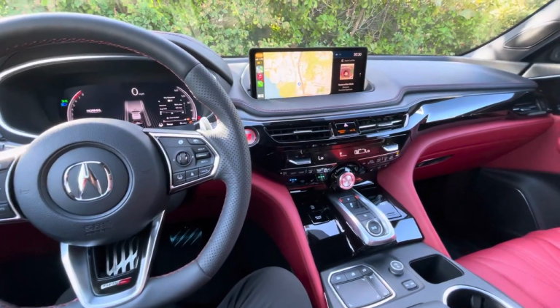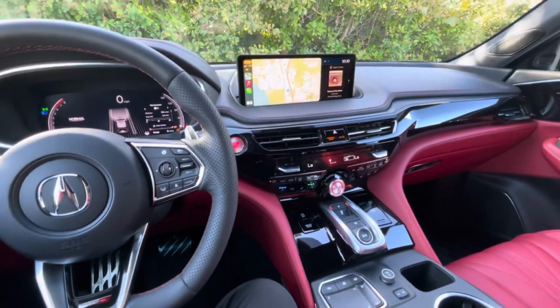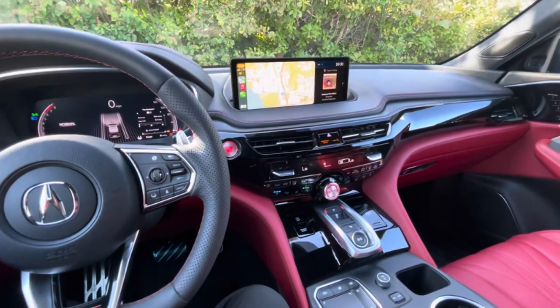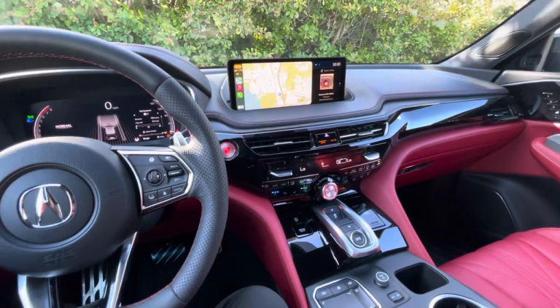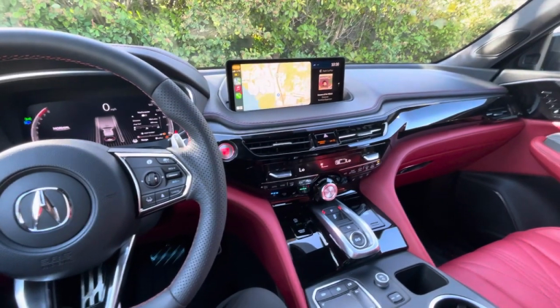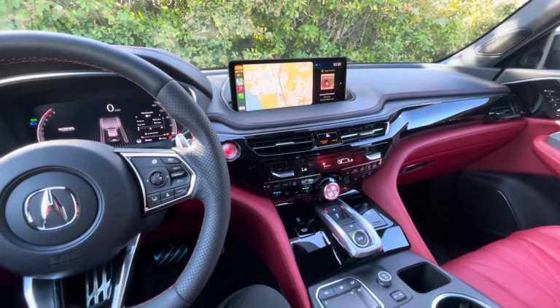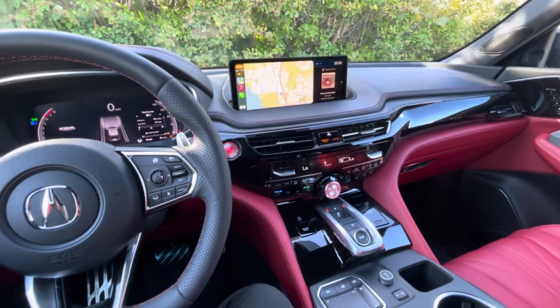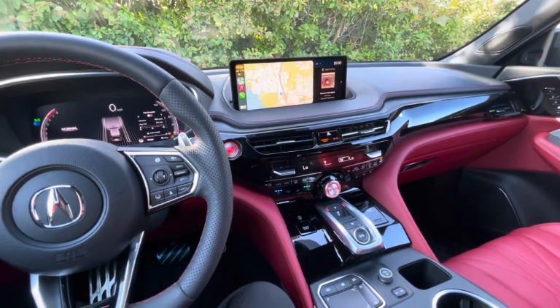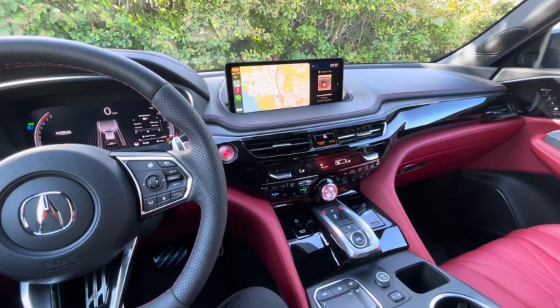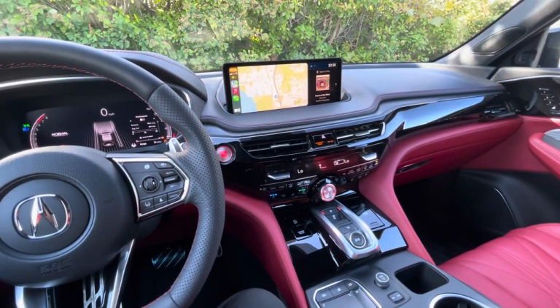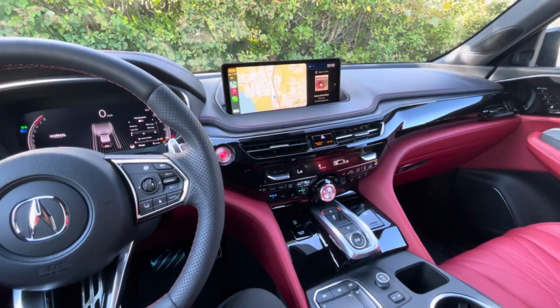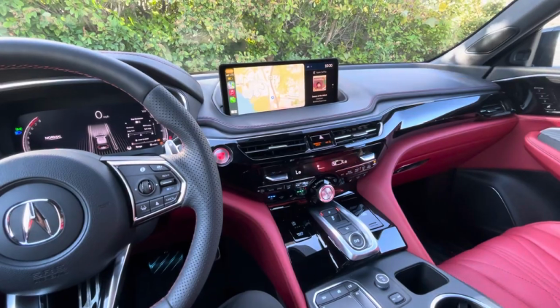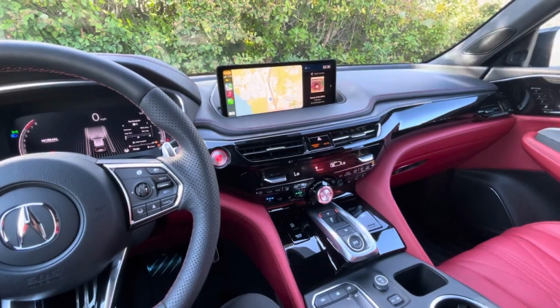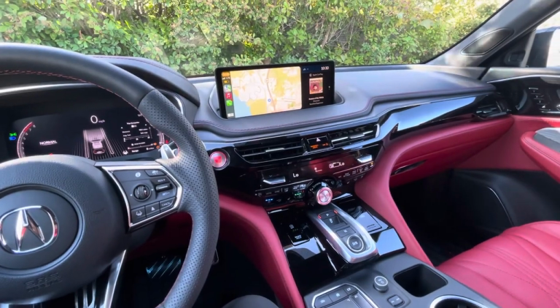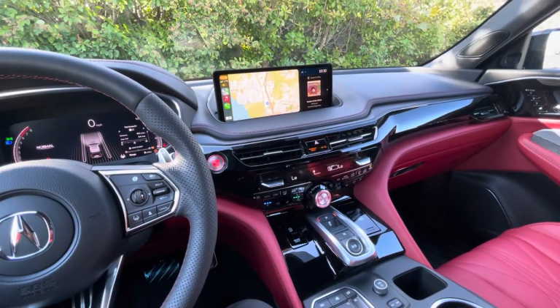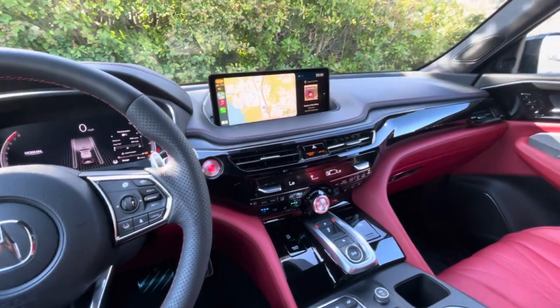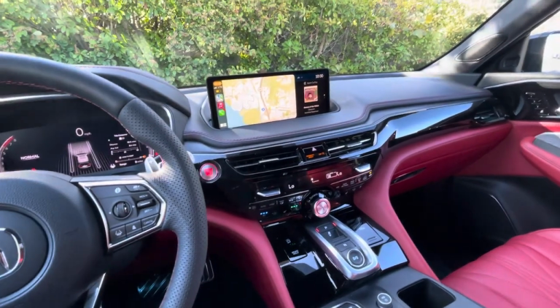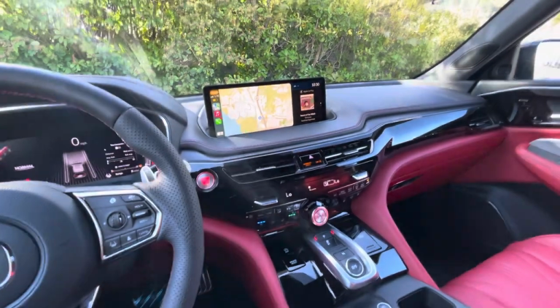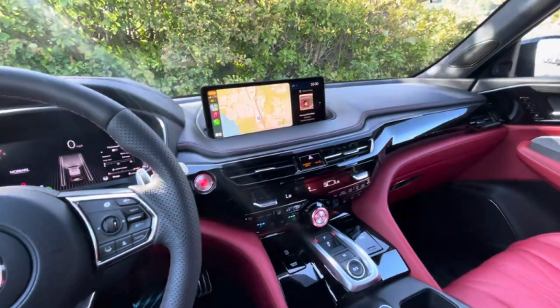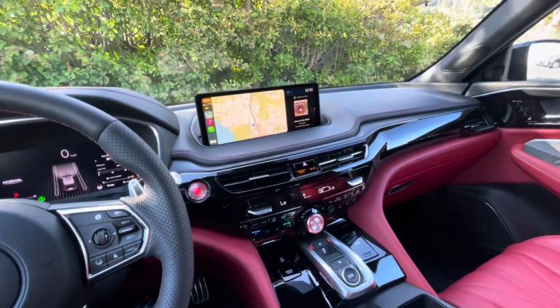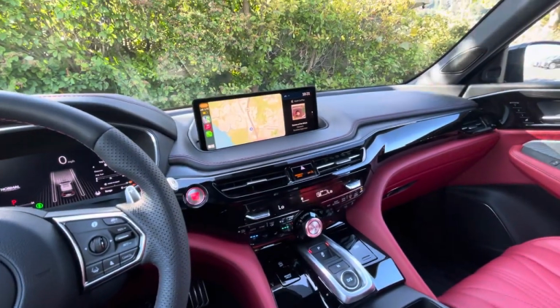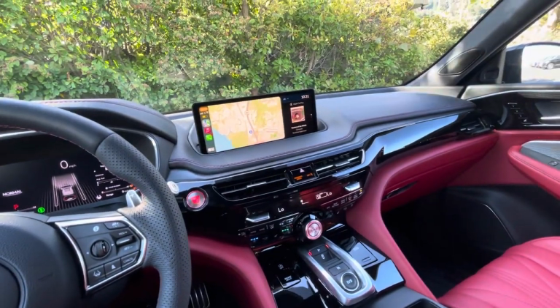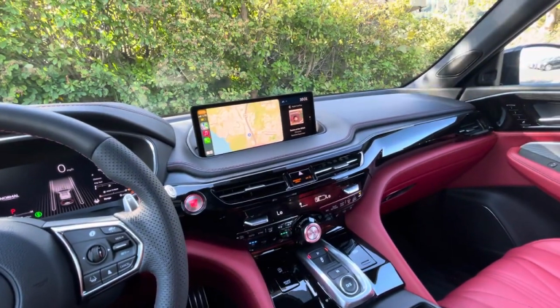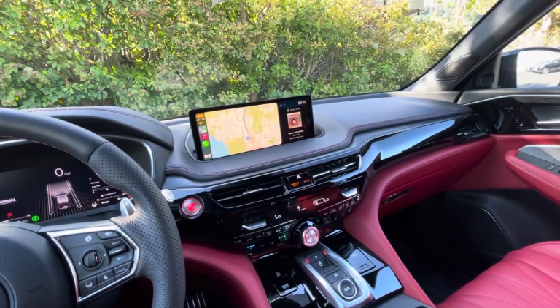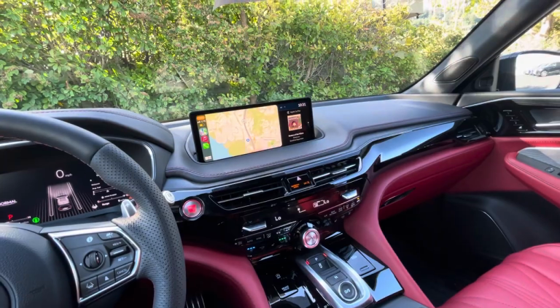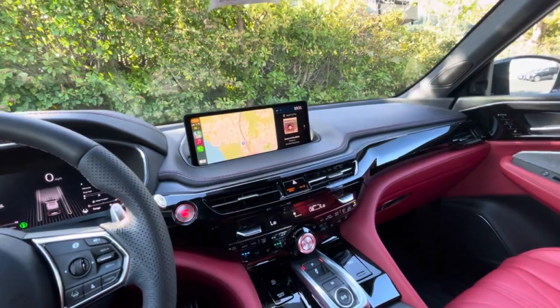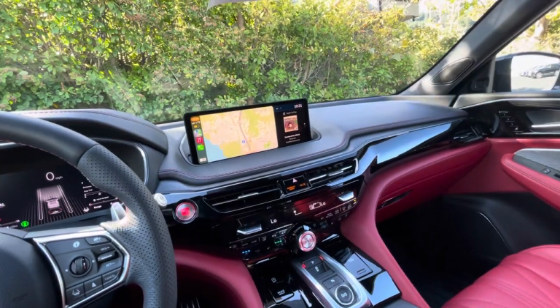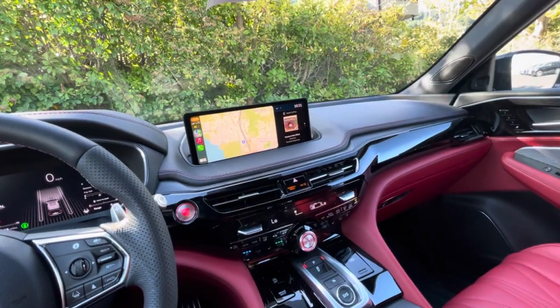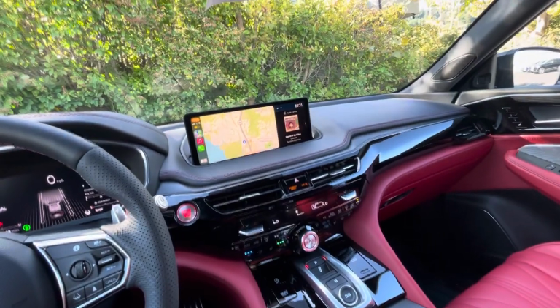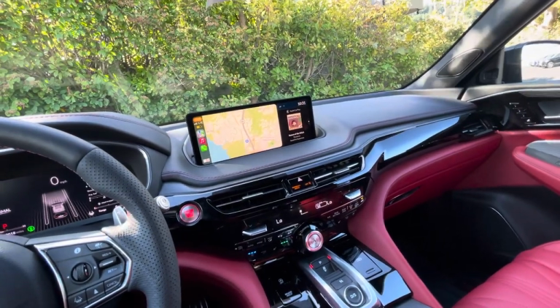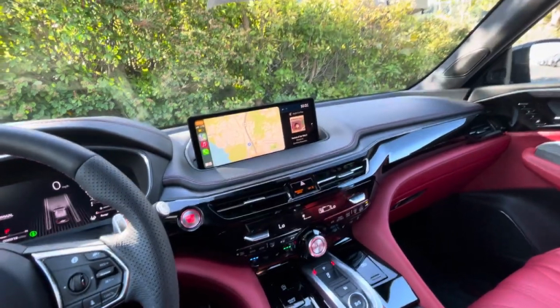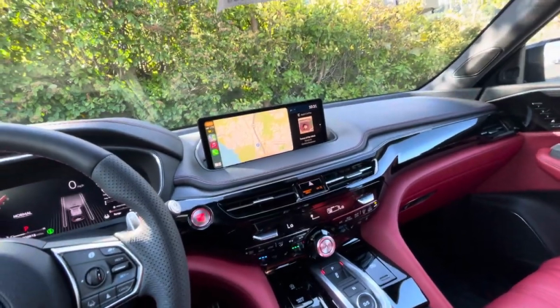Hello, my name is James and I'm a product specialist here at Marin Acura in Corte Madera, California. Today I'm going to show you how the sunroof and sunshade operates in the 2024 Acura MDX.